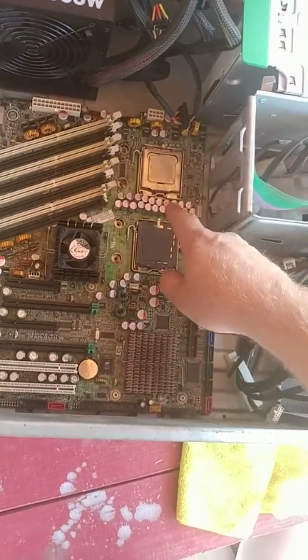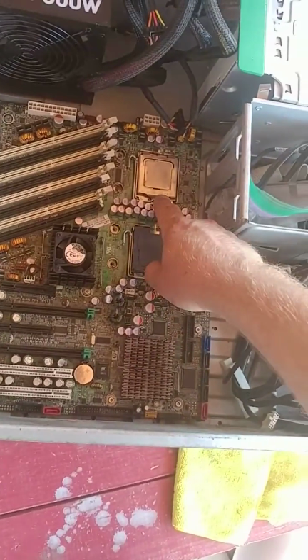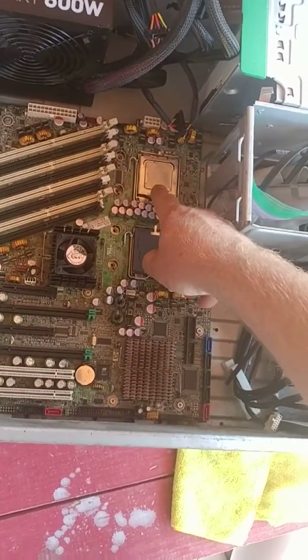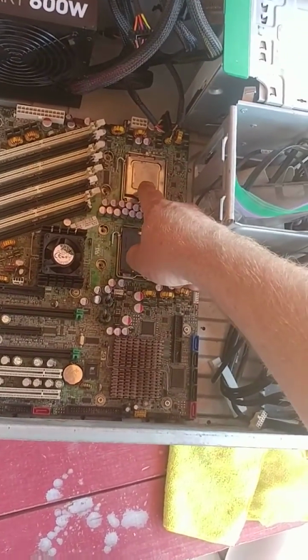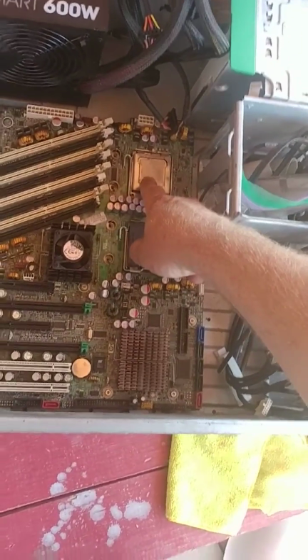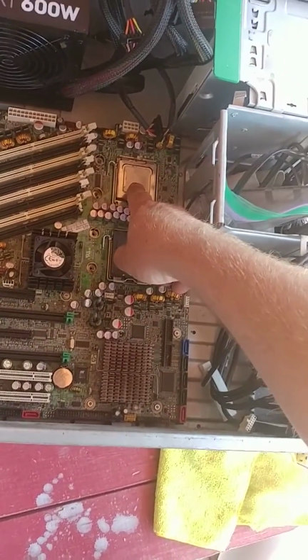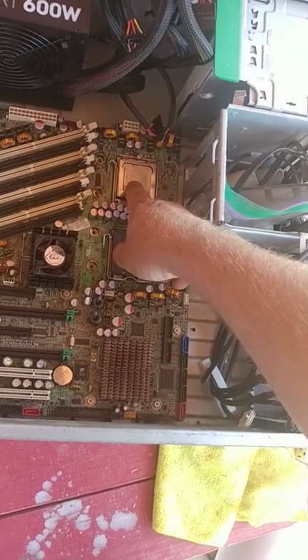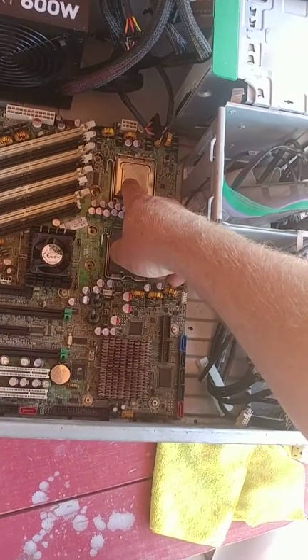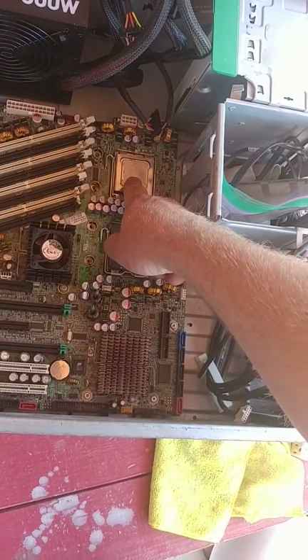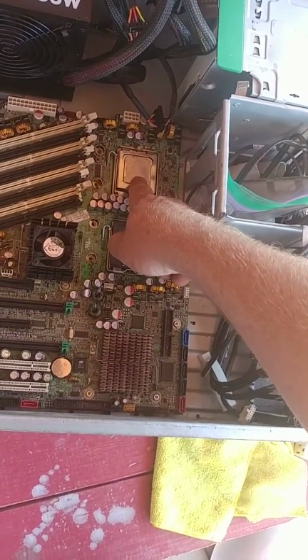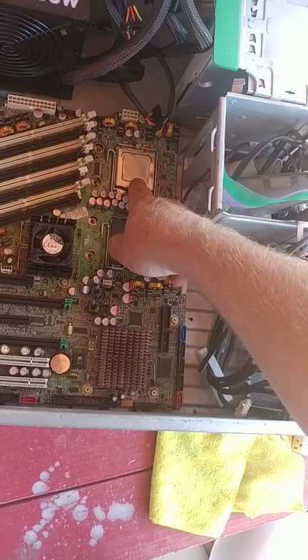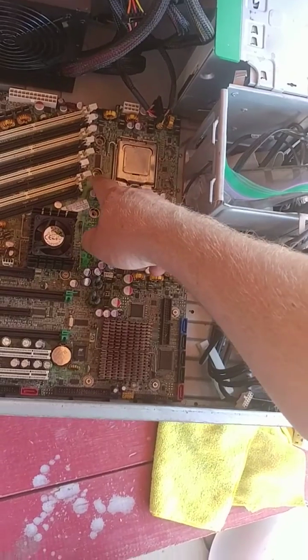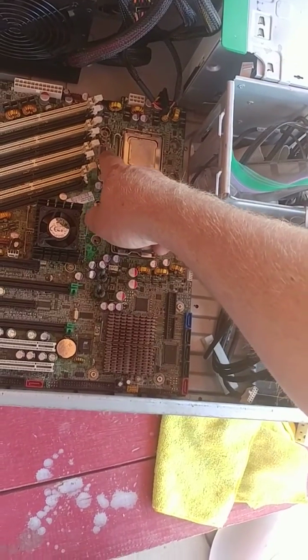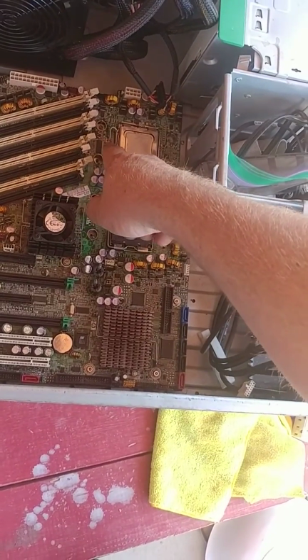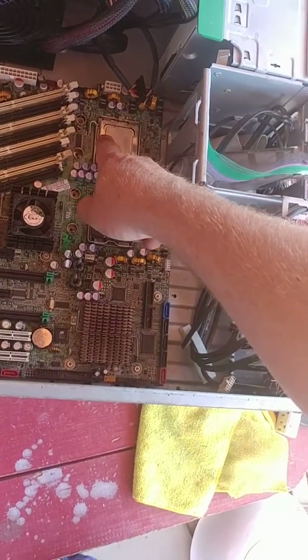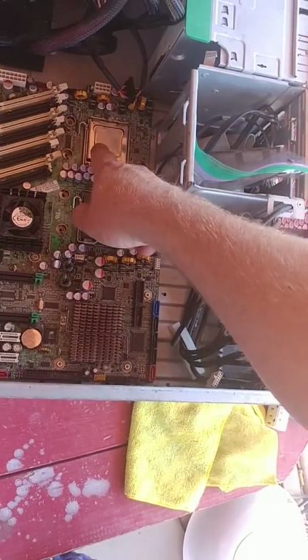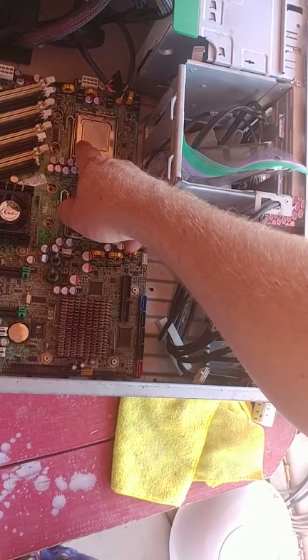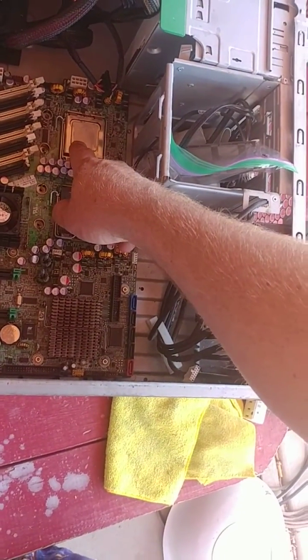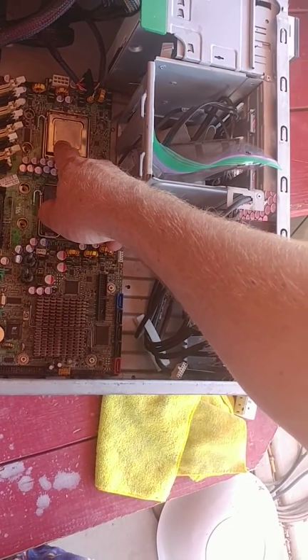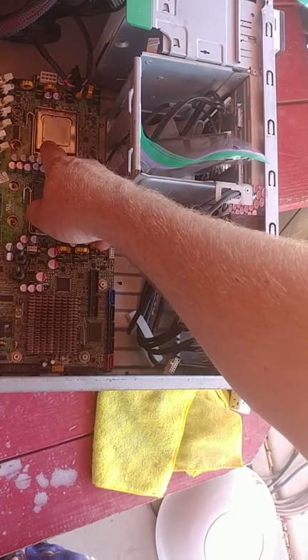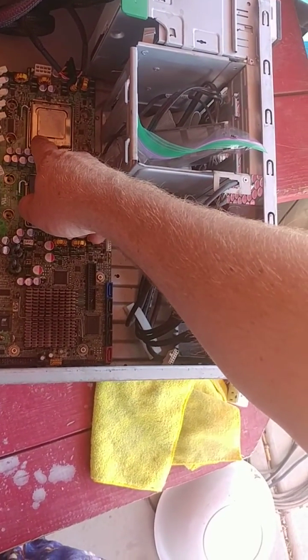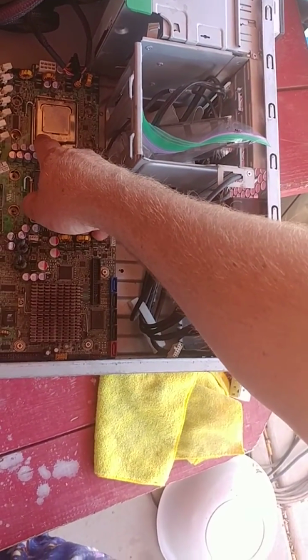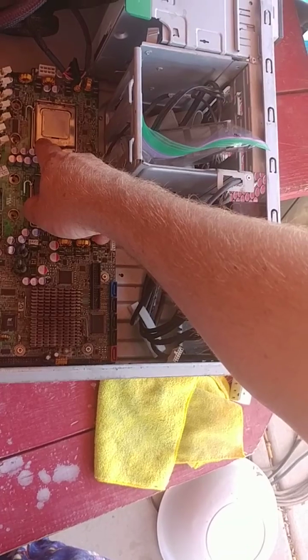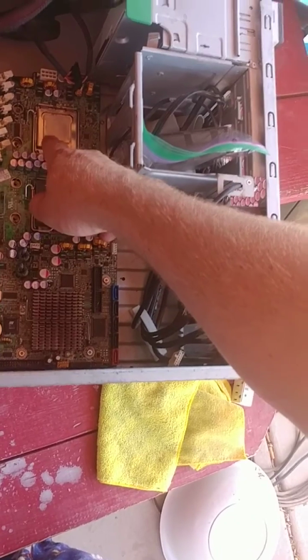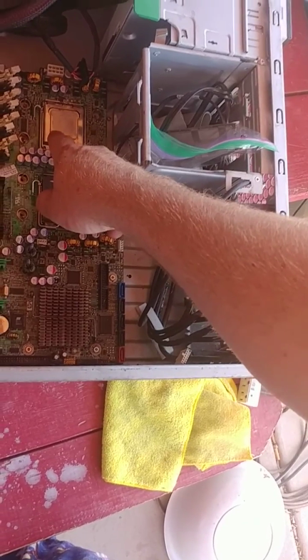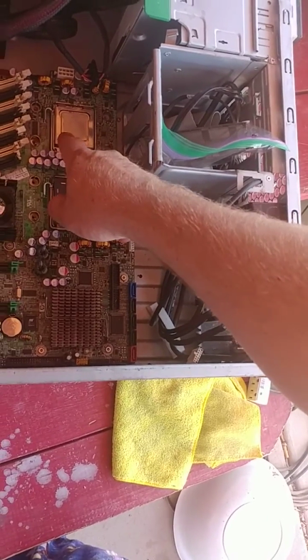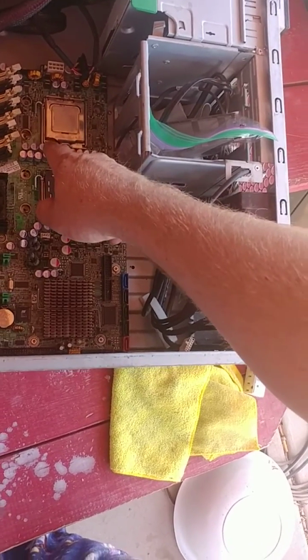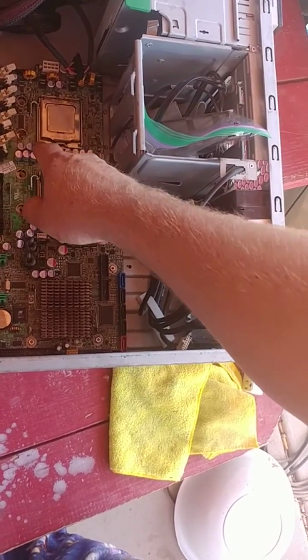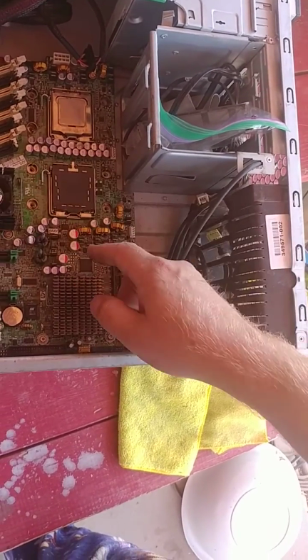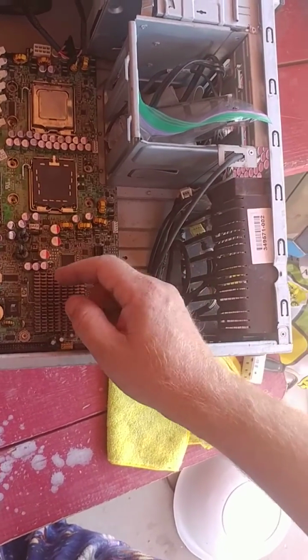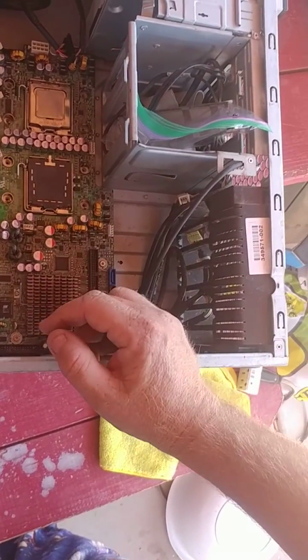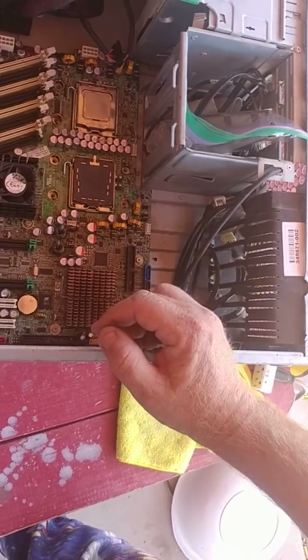I took off the CPU number one heat sink assembly, and that was held in with four screws, and I just used a long flathead screwdriver to take that off.